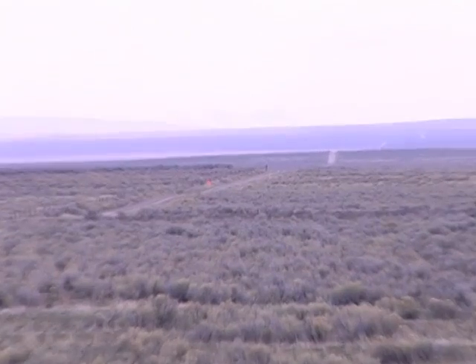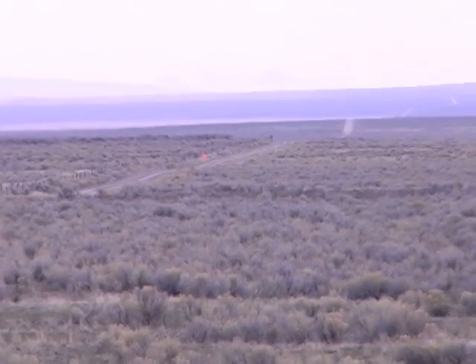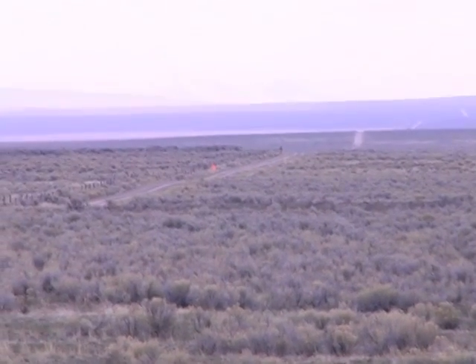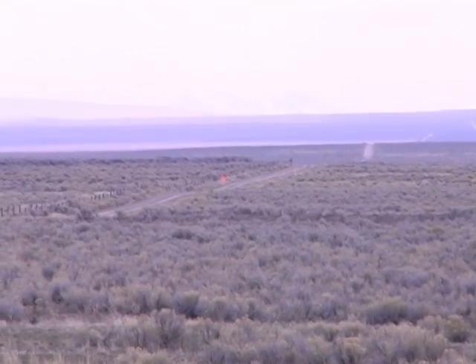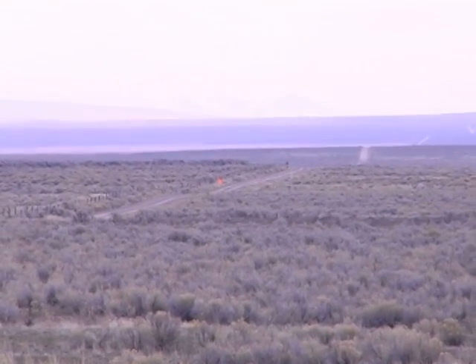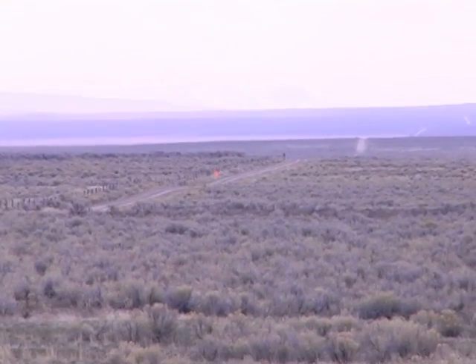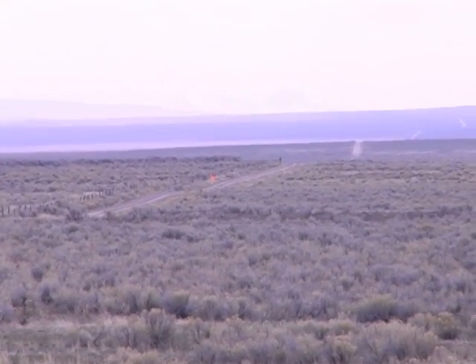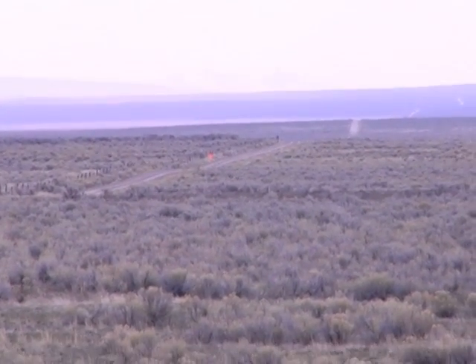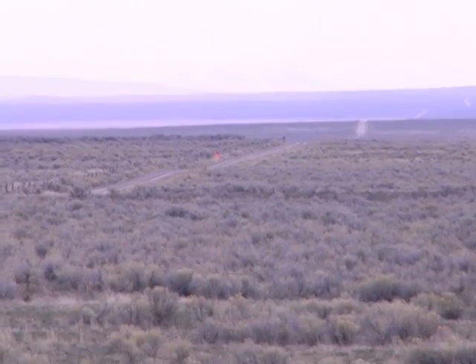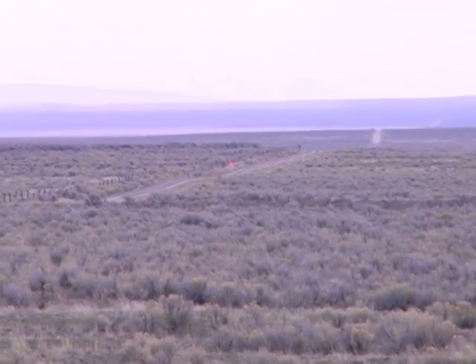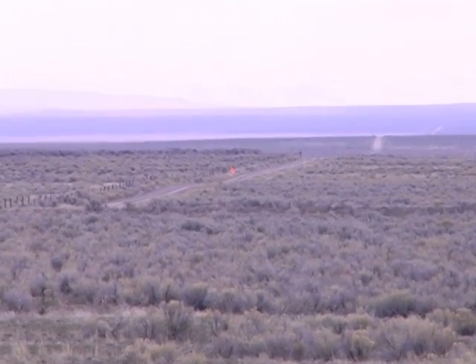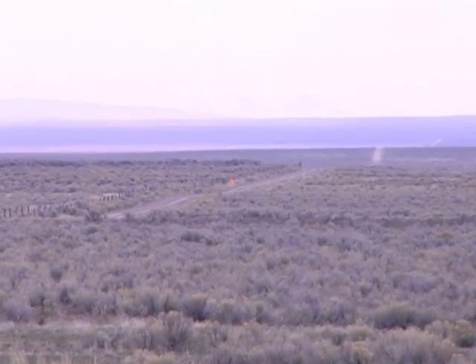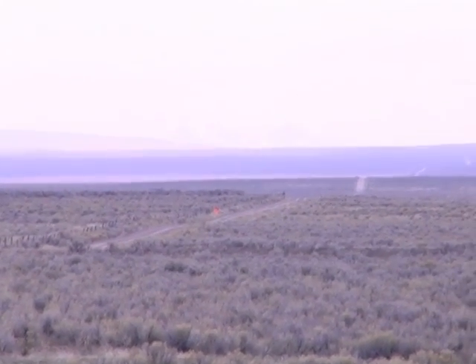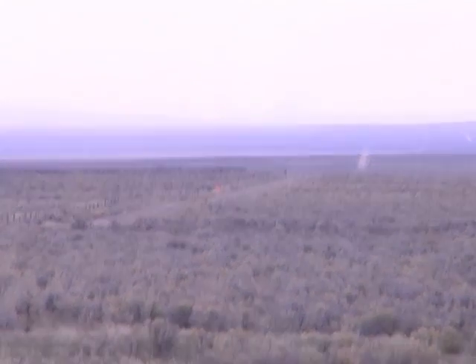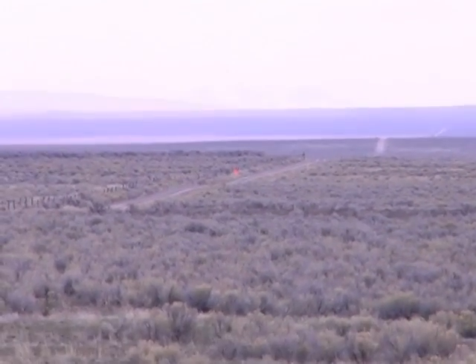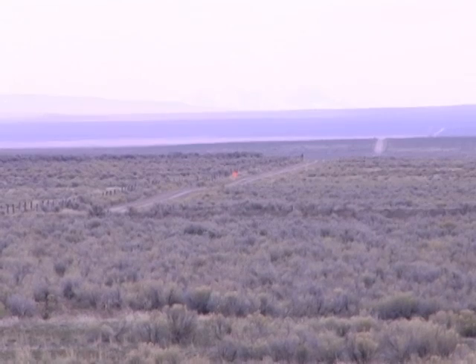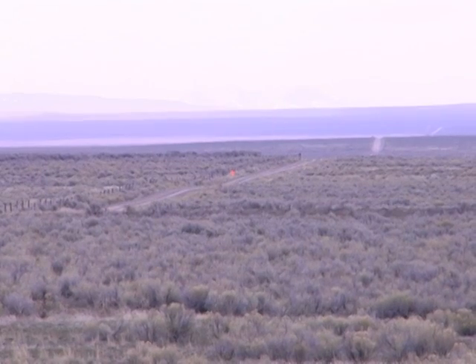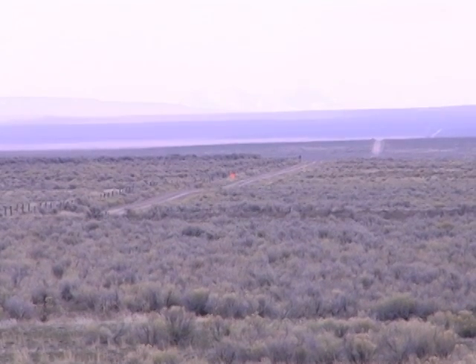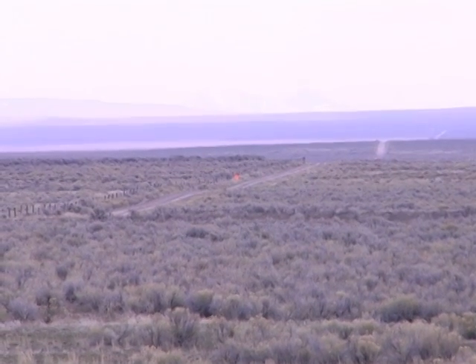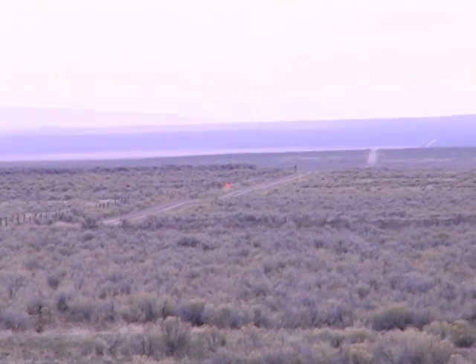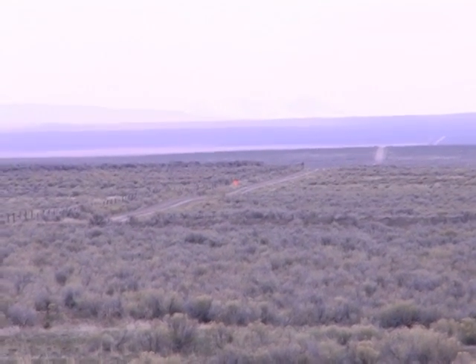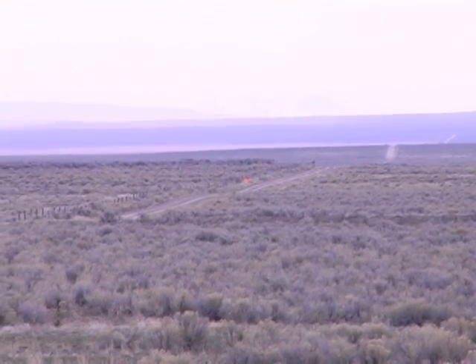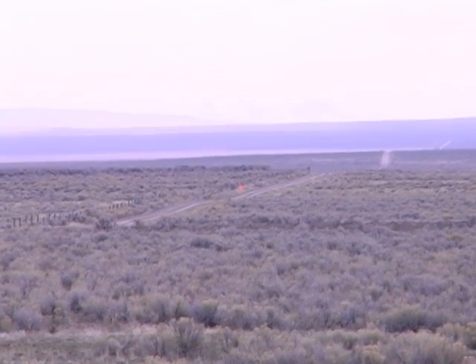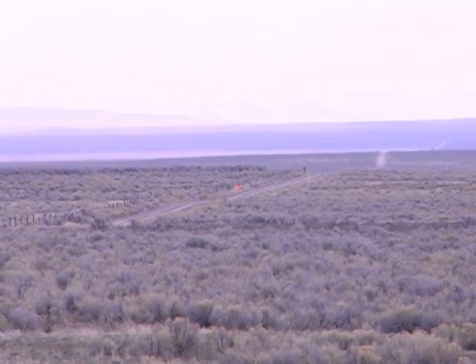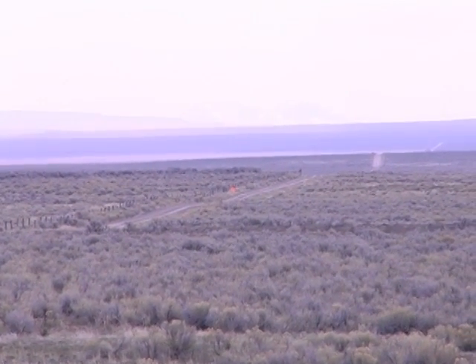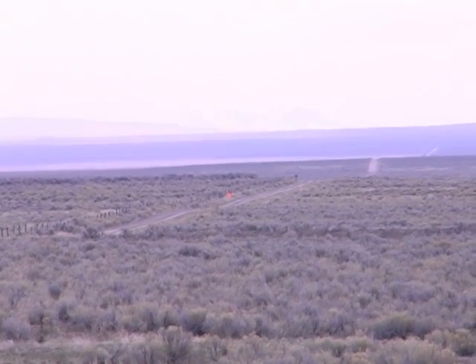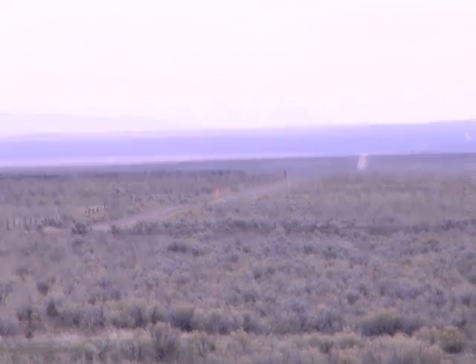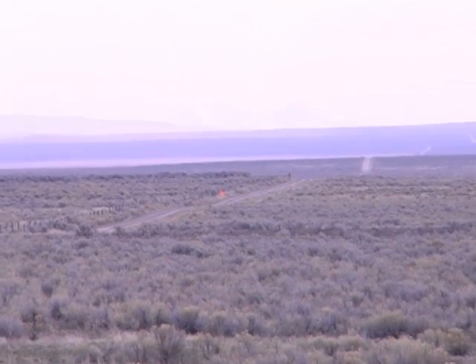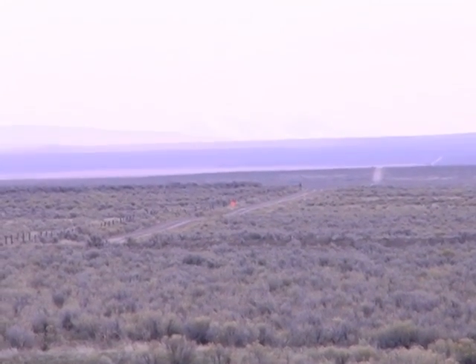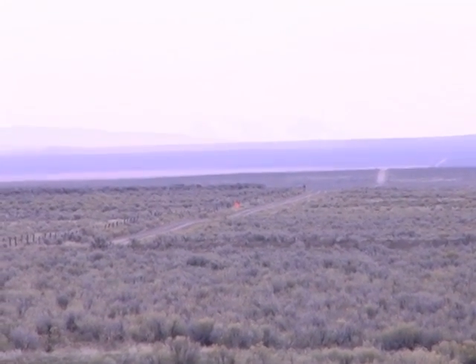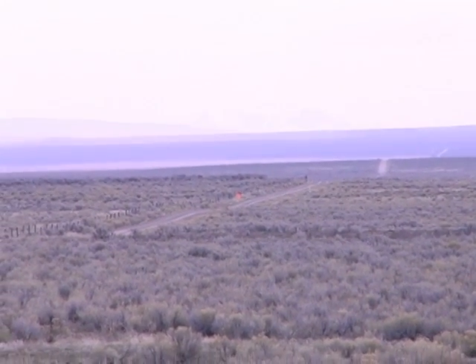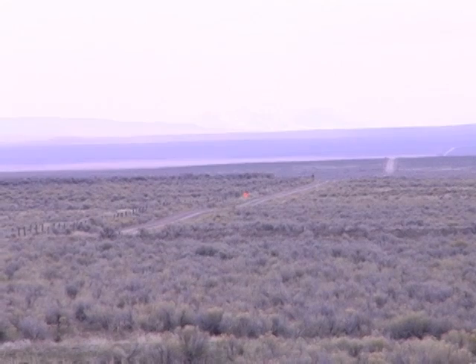Way out there — the orange plate. There's an orange plate way out there, so you can see it right in the middle of the screen. It's 895 yards, and there's a can of Pepsi right at the bottom of it.